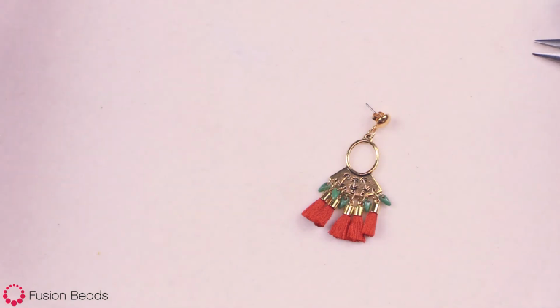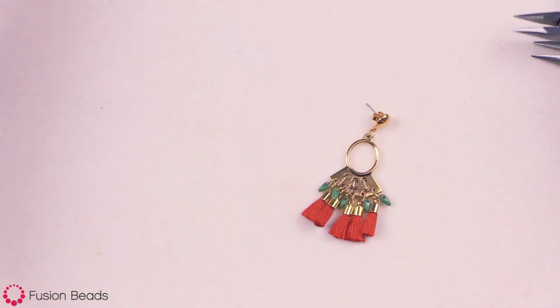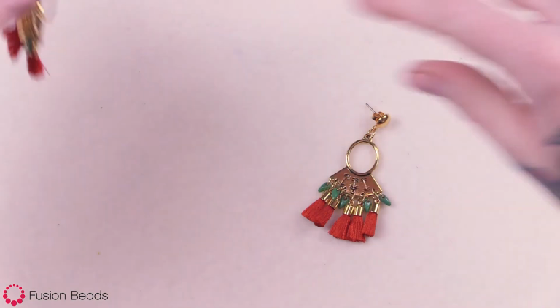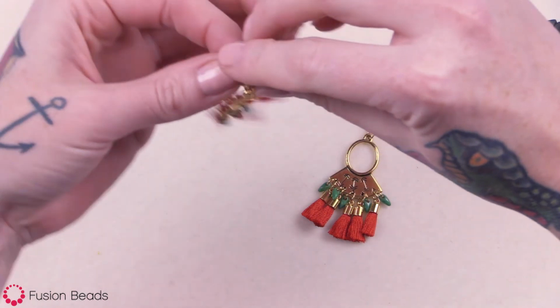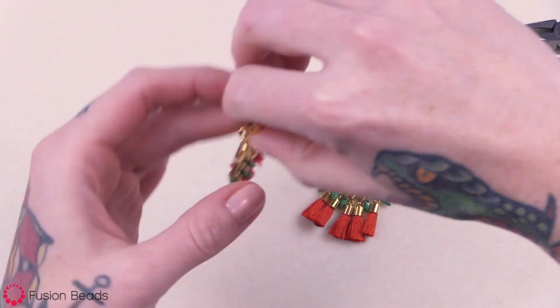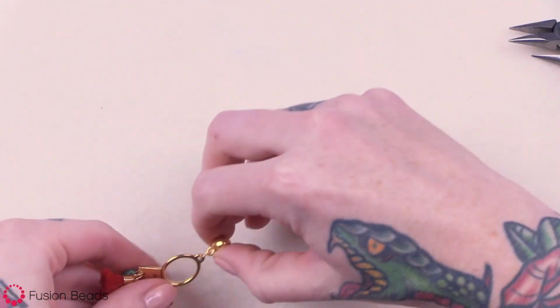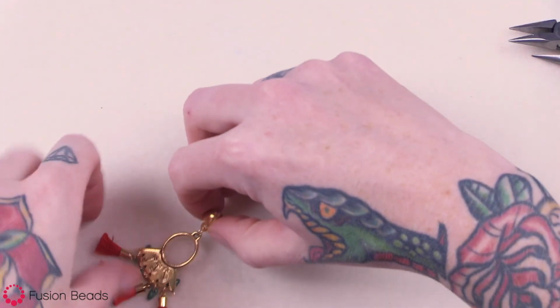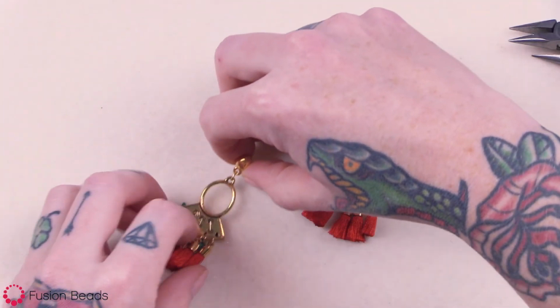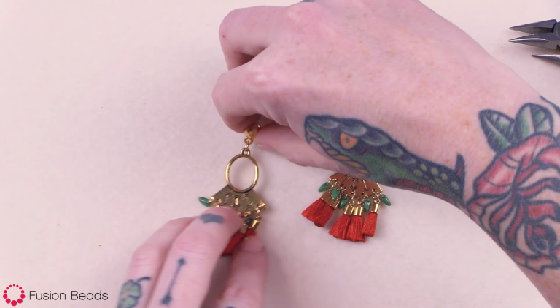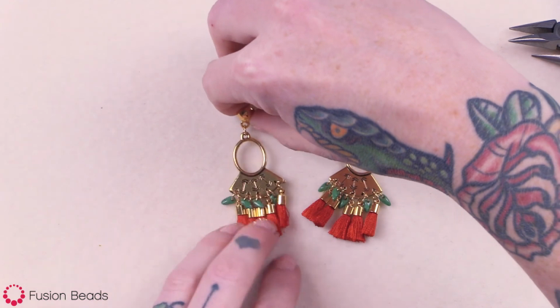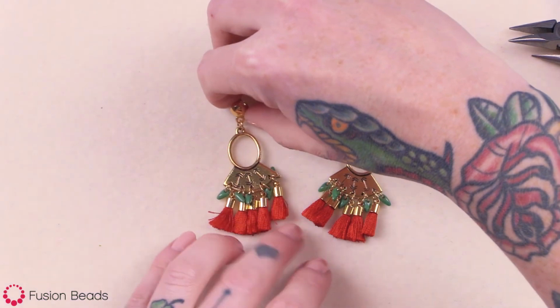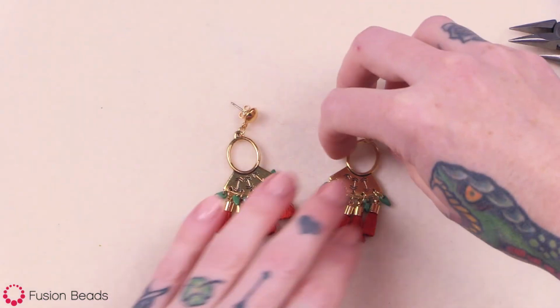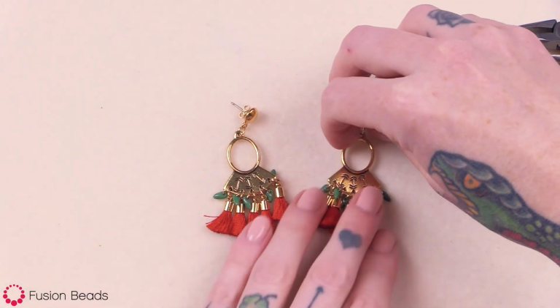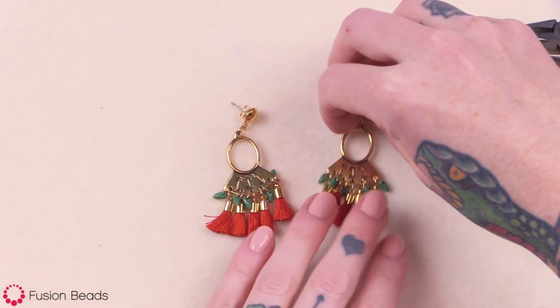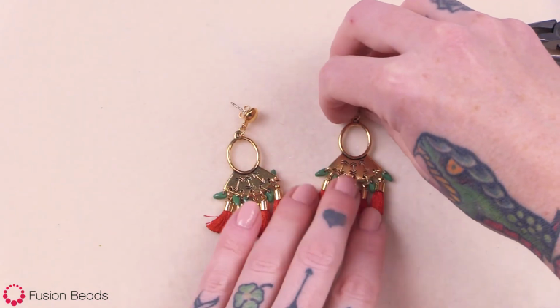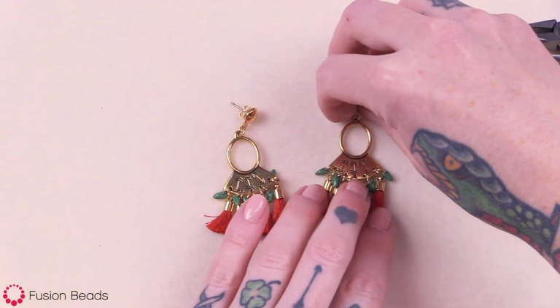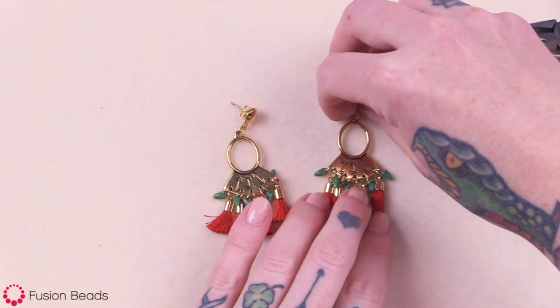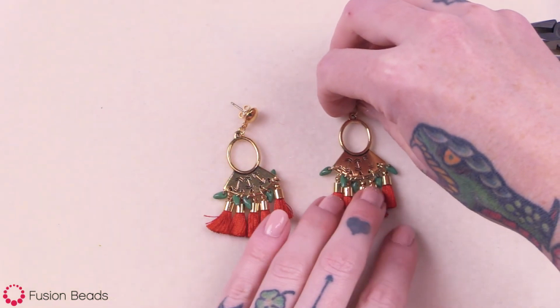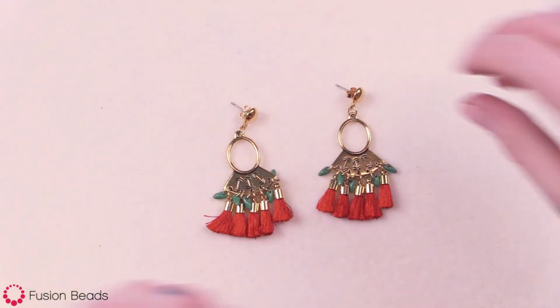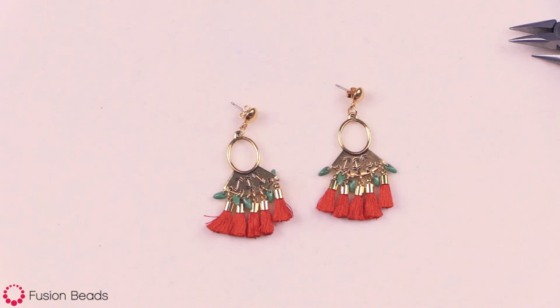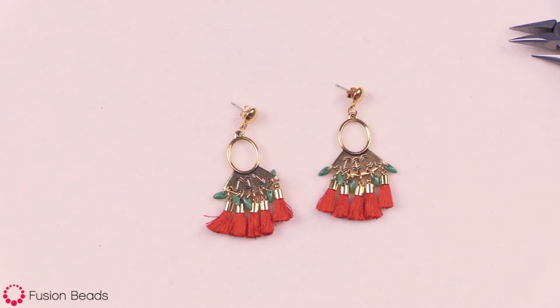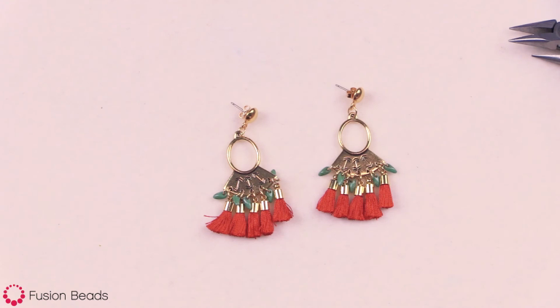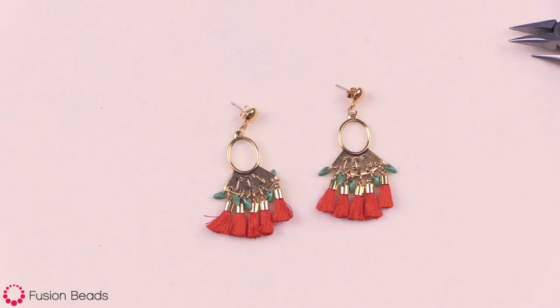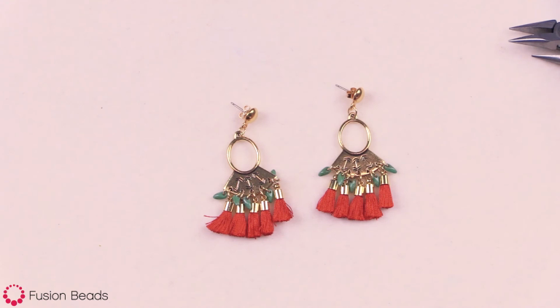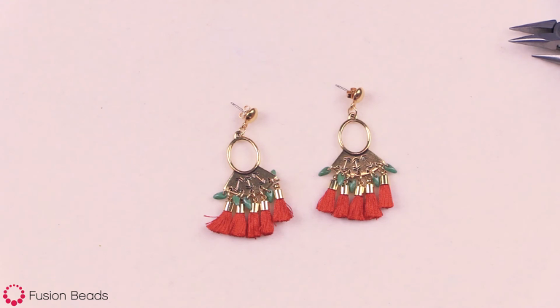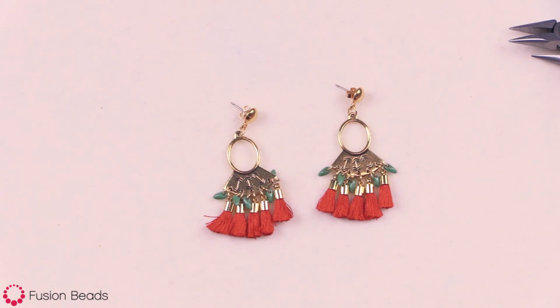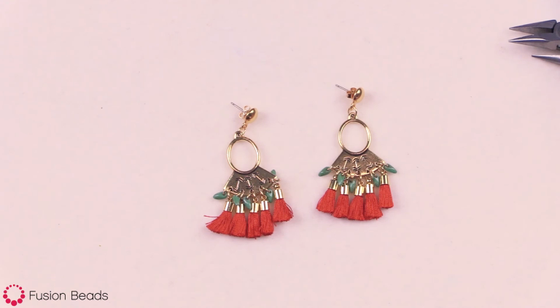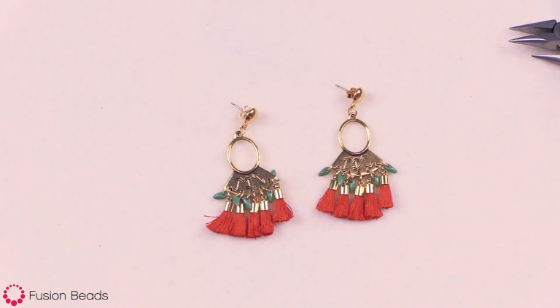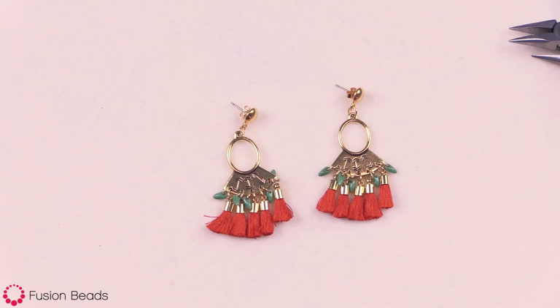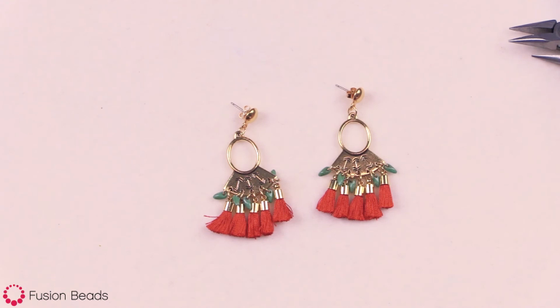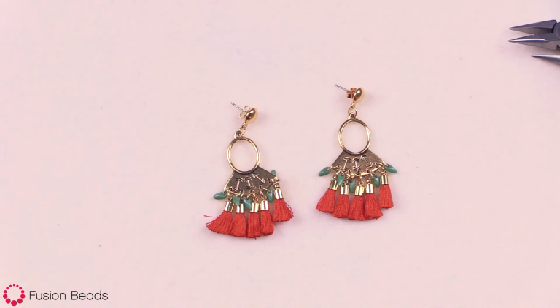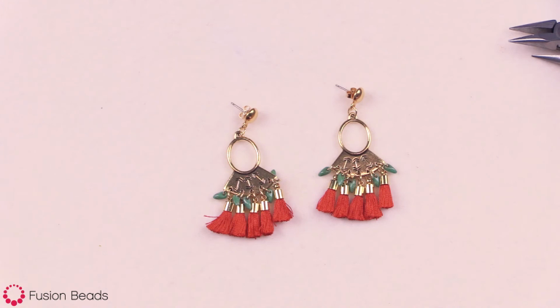You just want to repeat all those steps for the other earring, and you have a super cute pair of earrings to wear for any occasion. You can find all of the materials for these golden tassel earrings at FusionBeads.com.